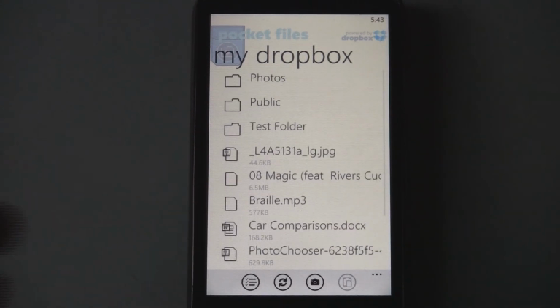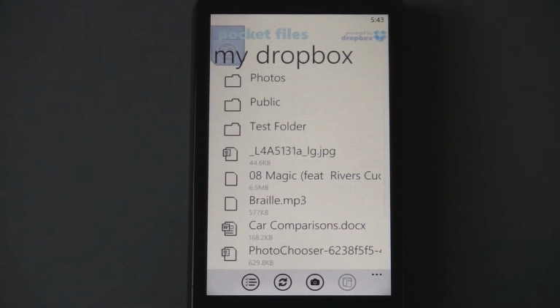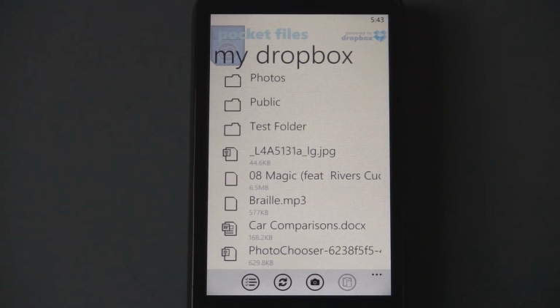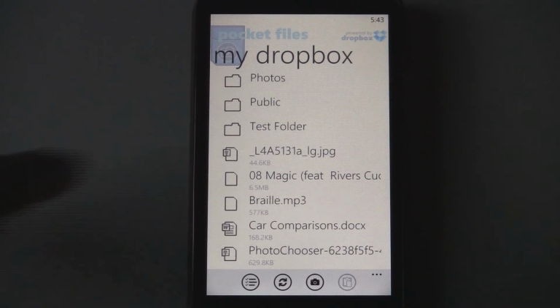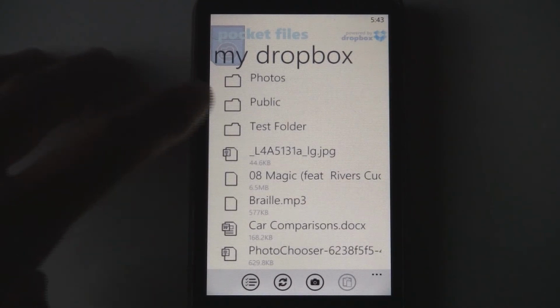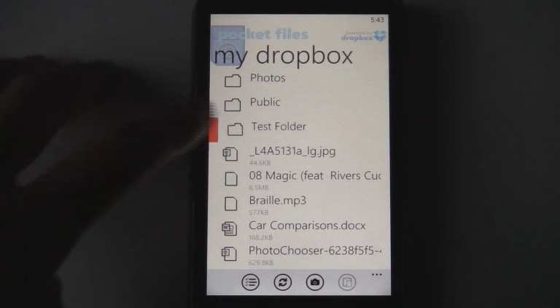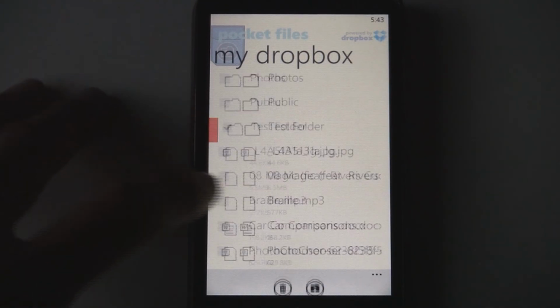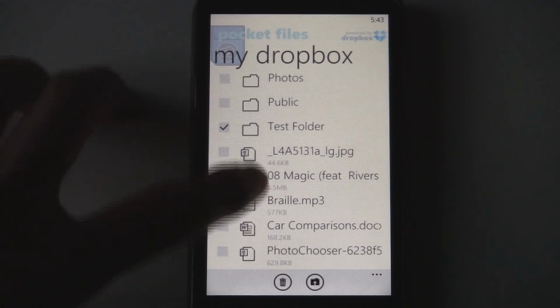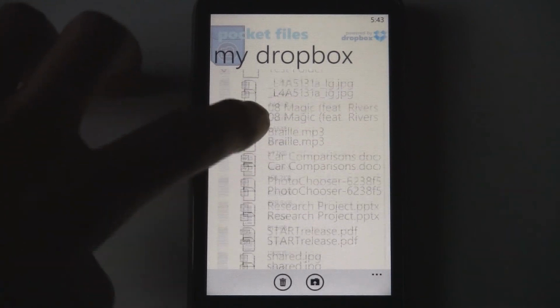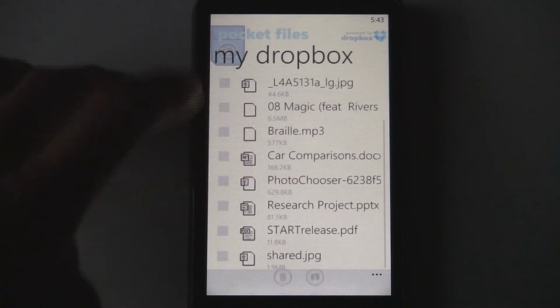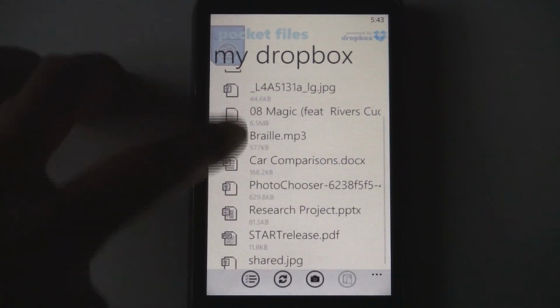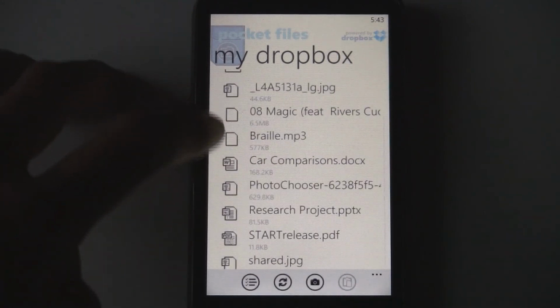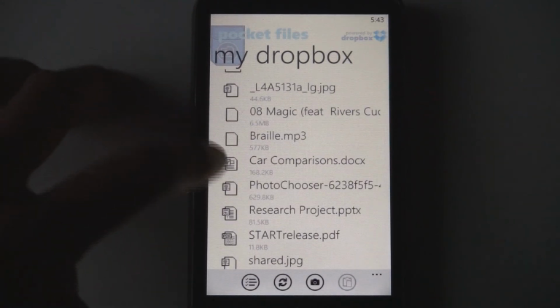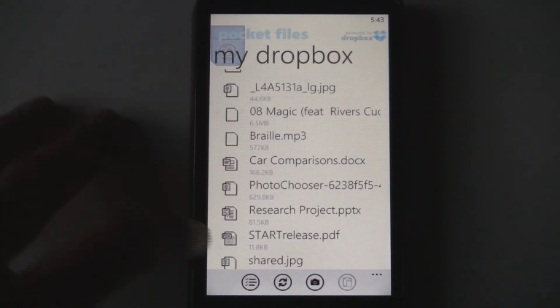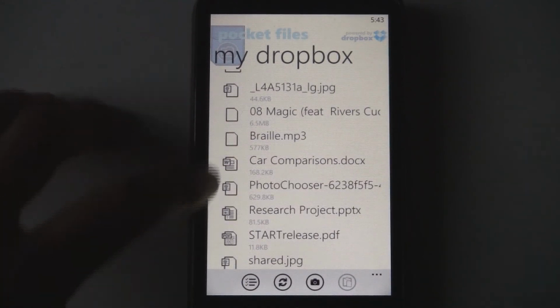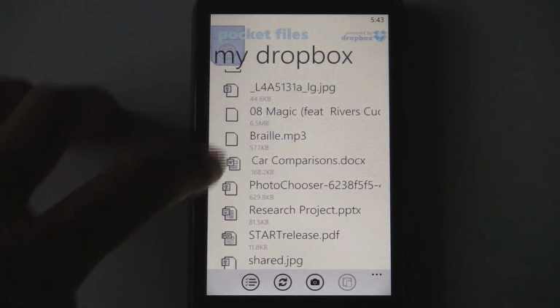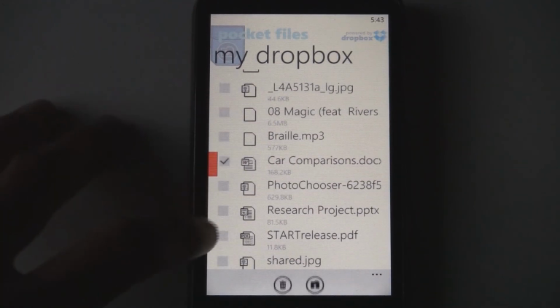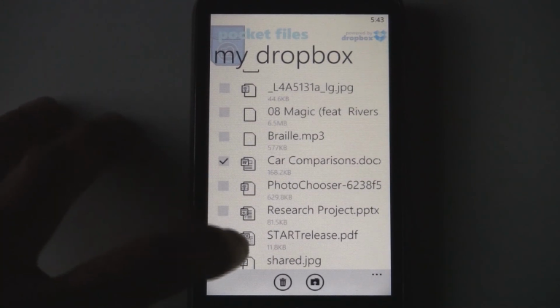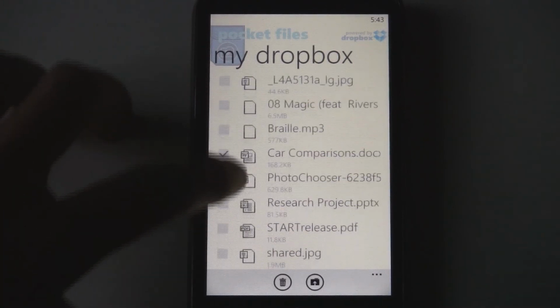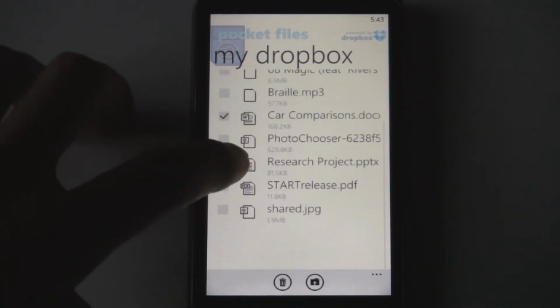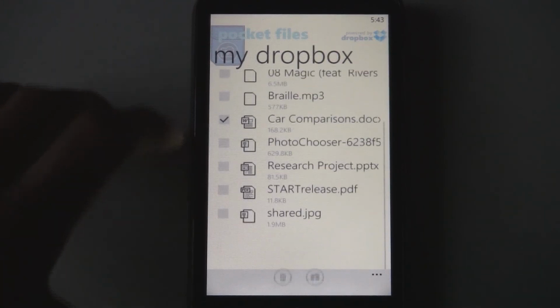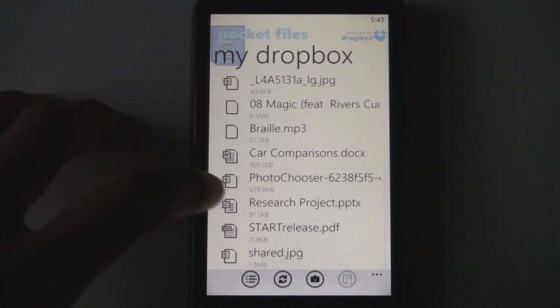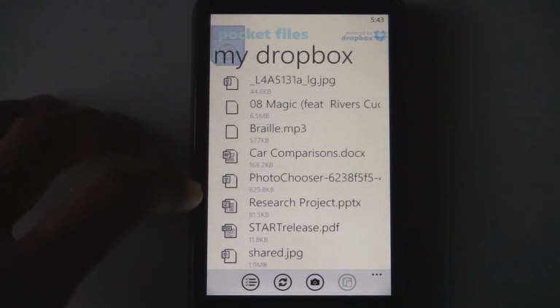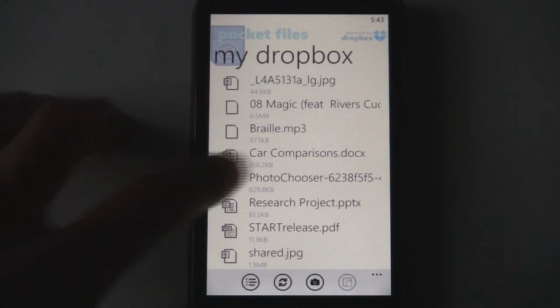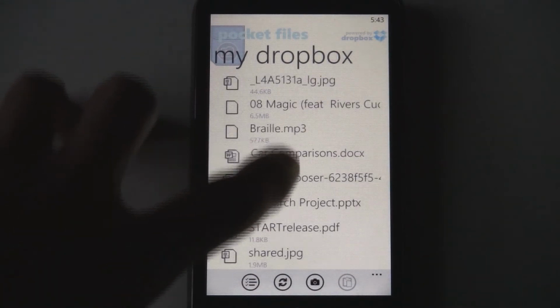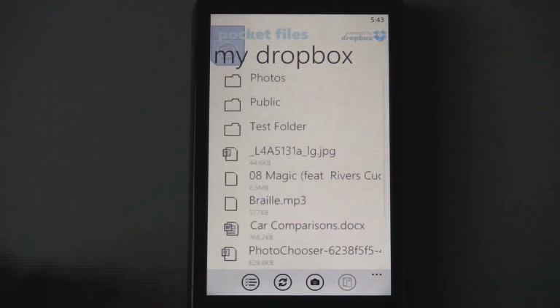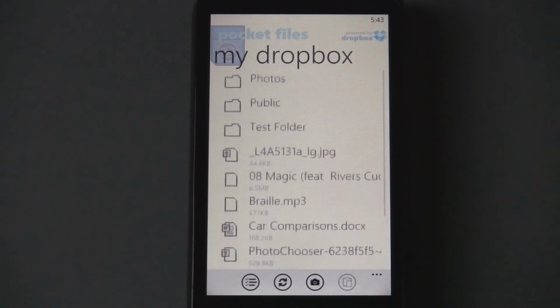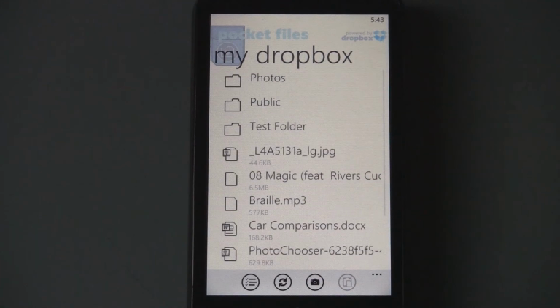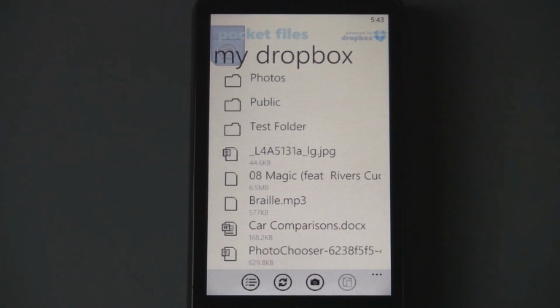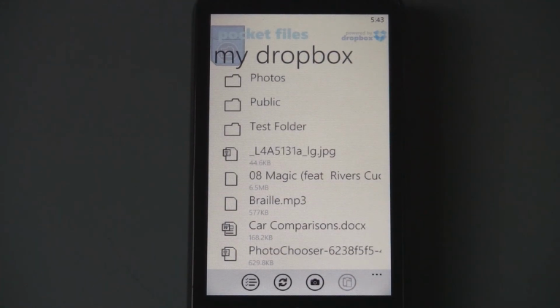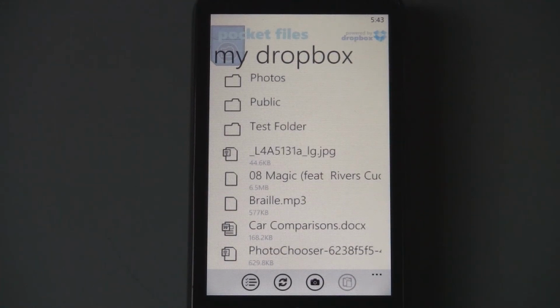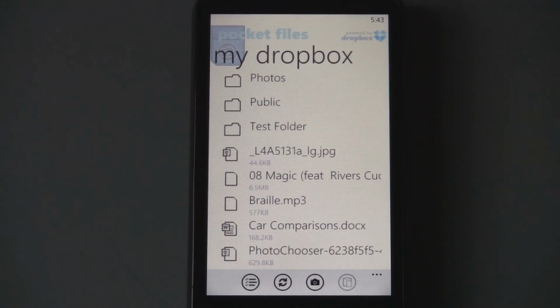If this Dropbox application fits all of your needs, you can pick it up in the Marketplace for 99 cents.